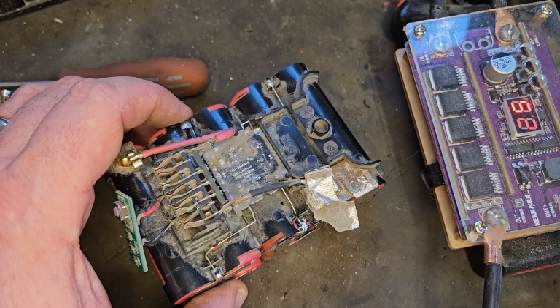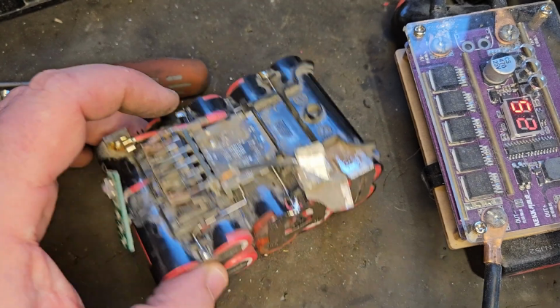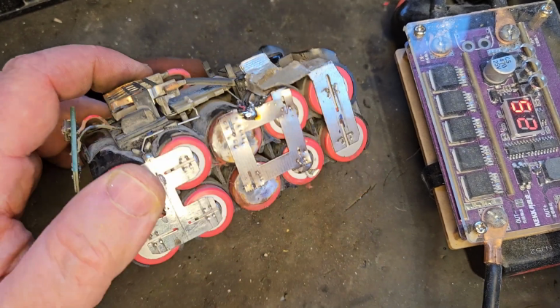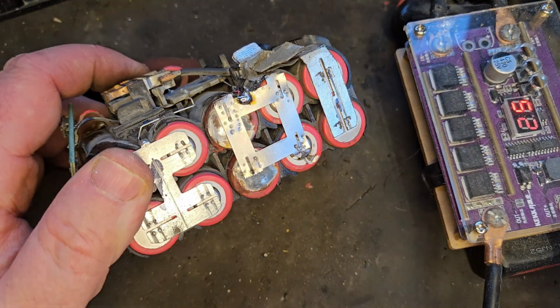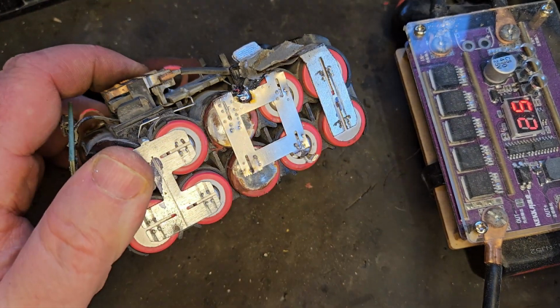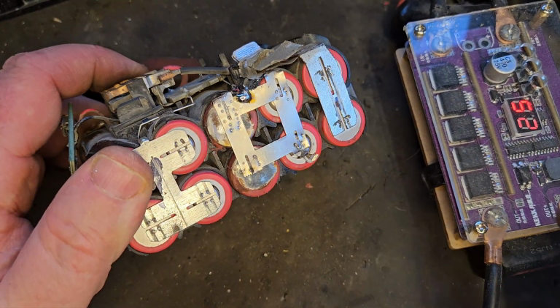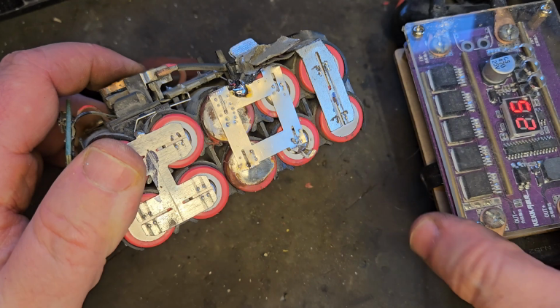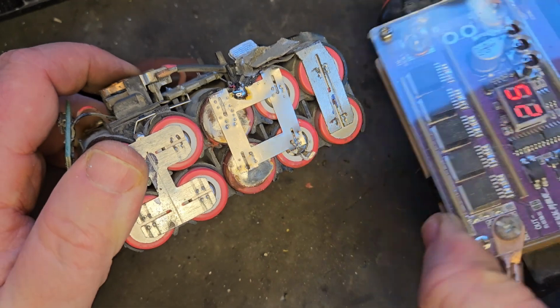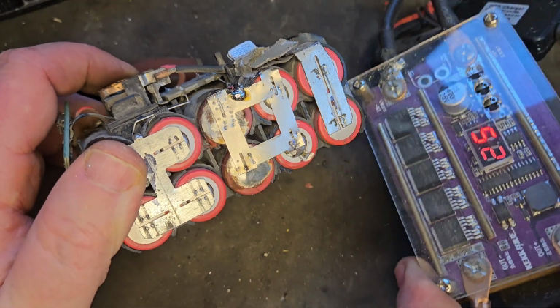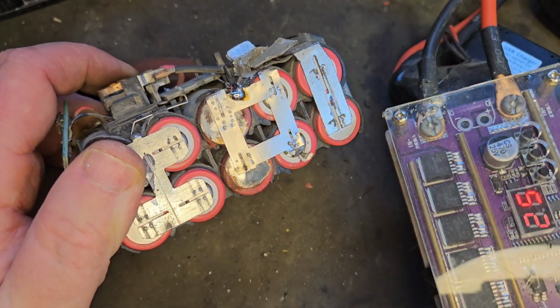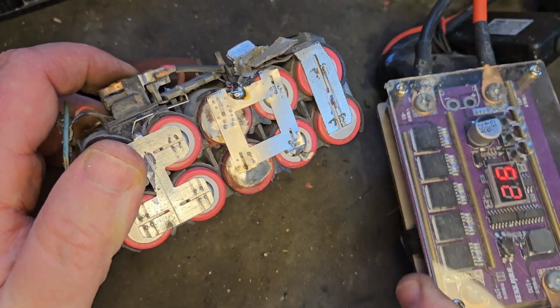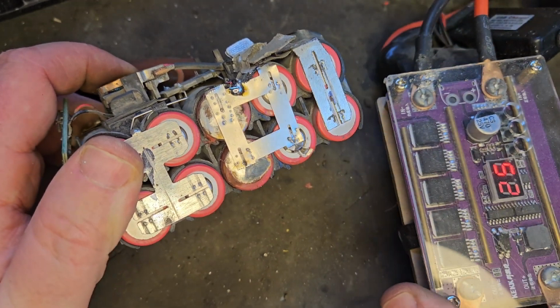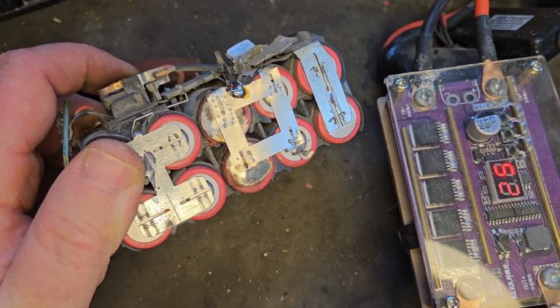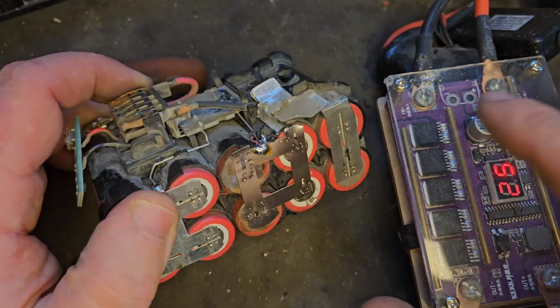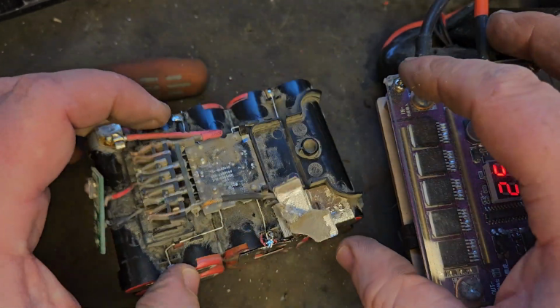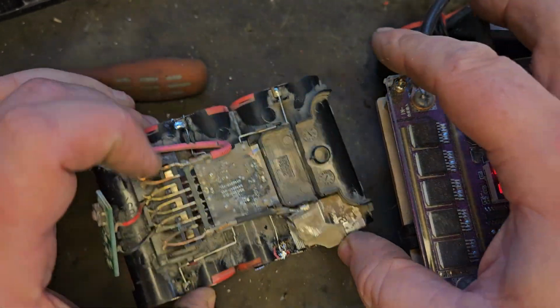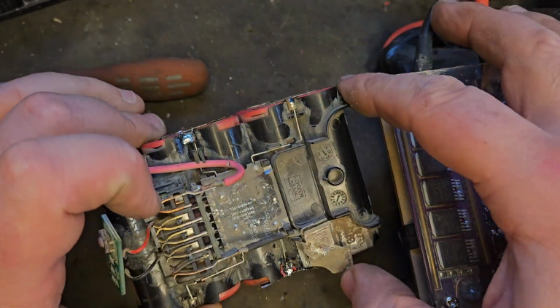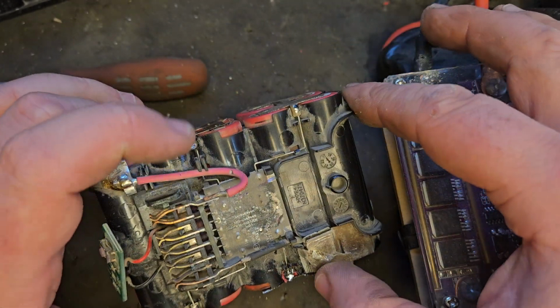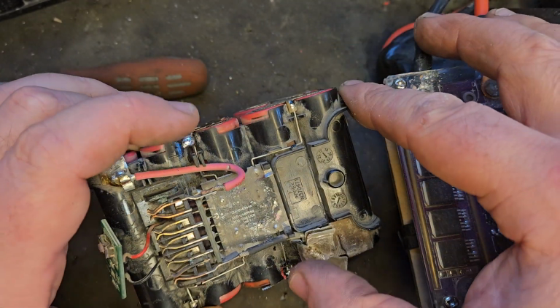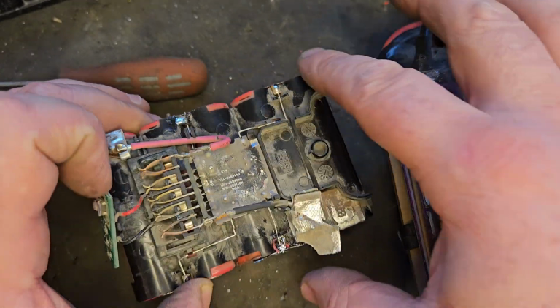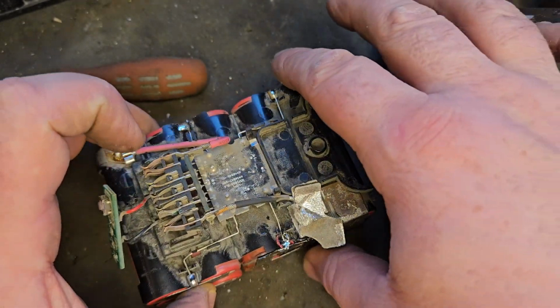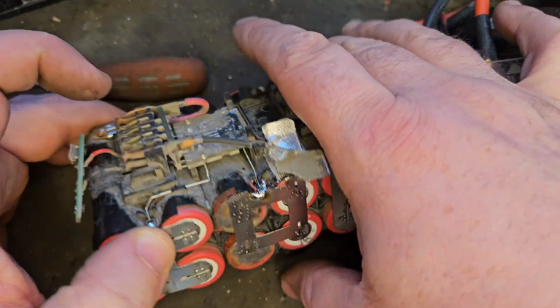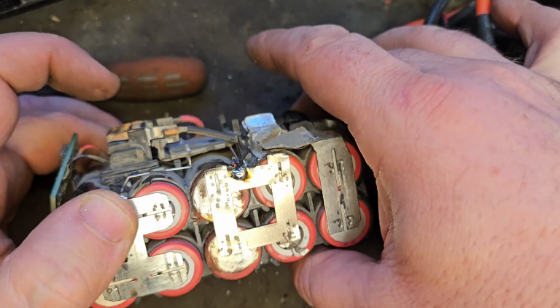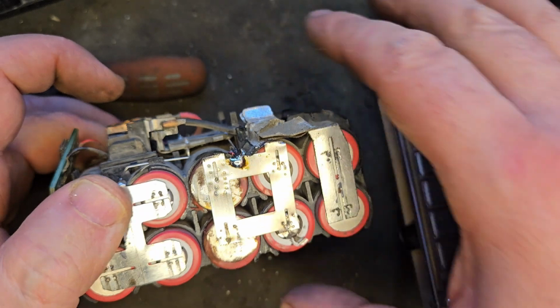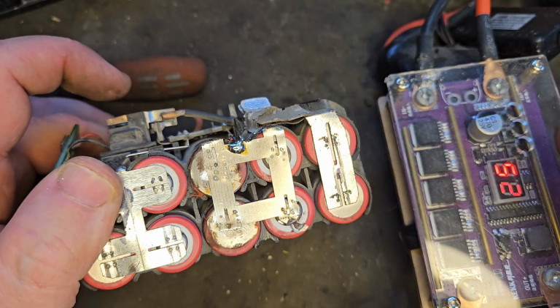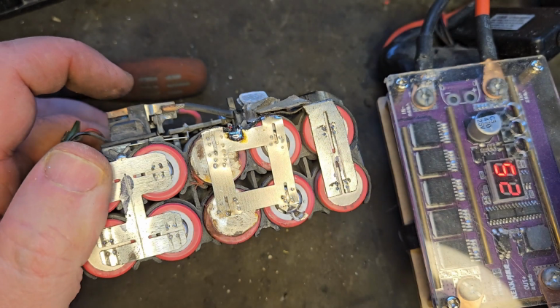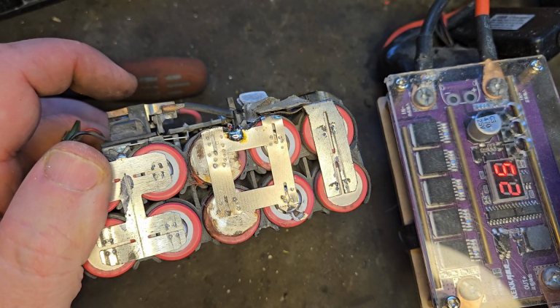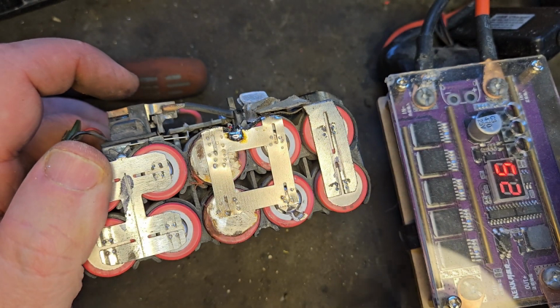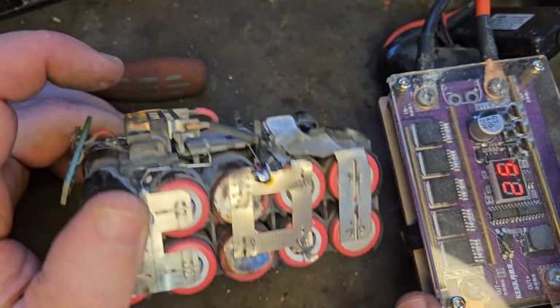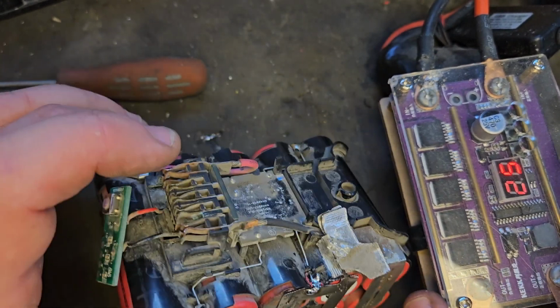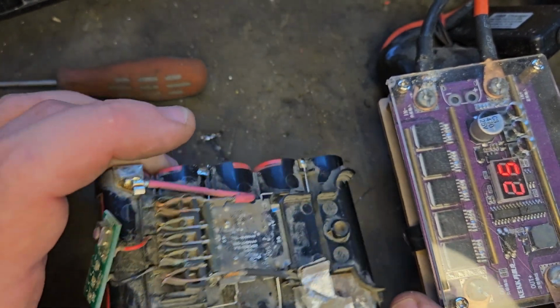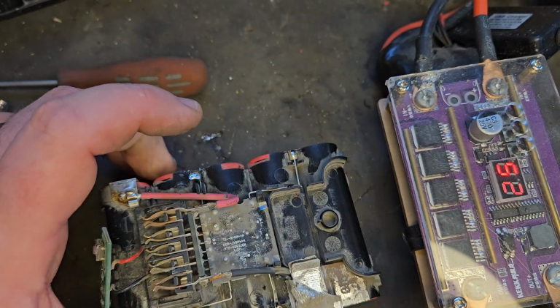So that's our pack all connected up using the DIY spot welder and our soldering iron to connect the balancers. We'll get it back into the casing and see what we have.